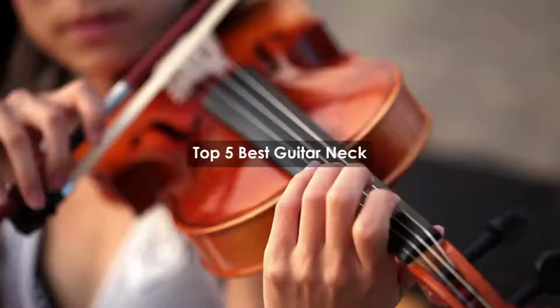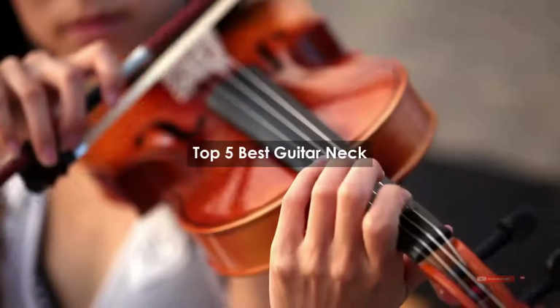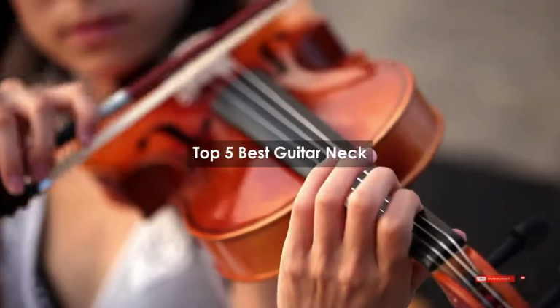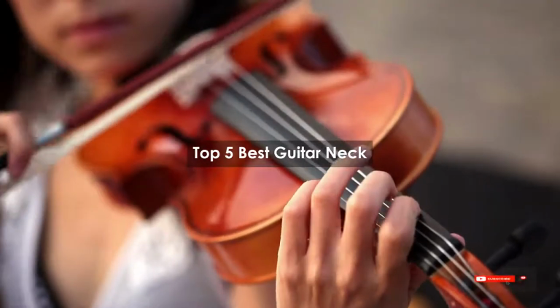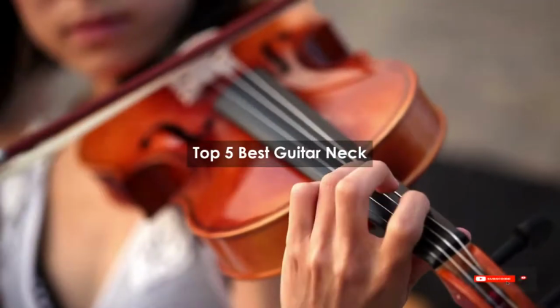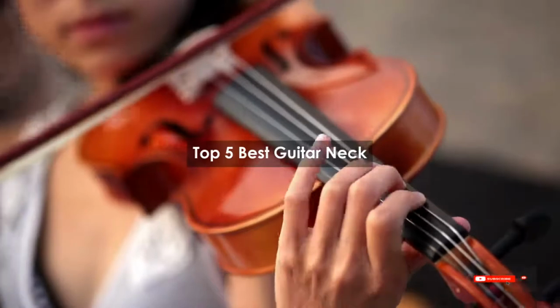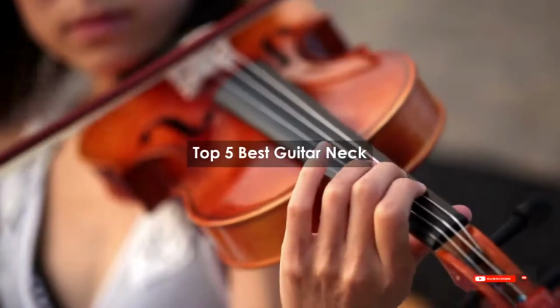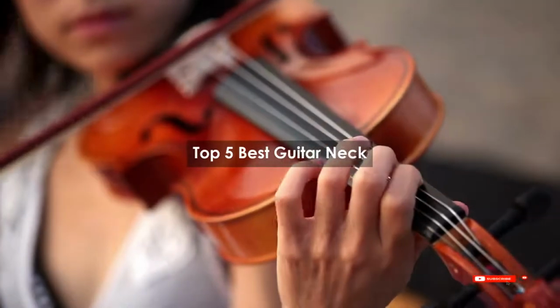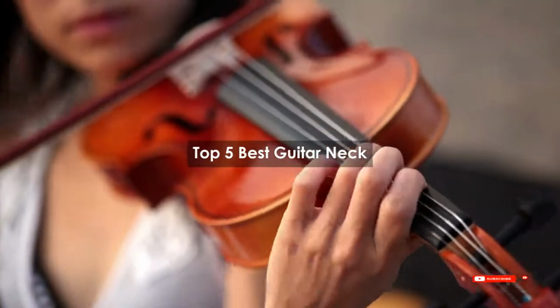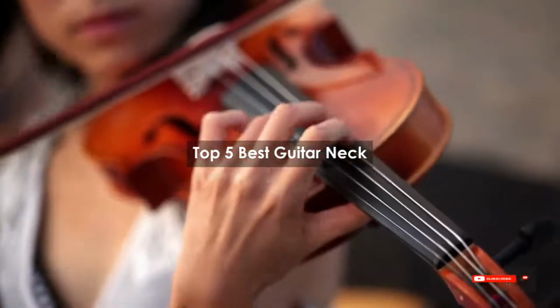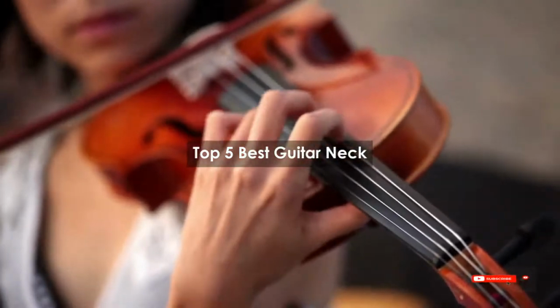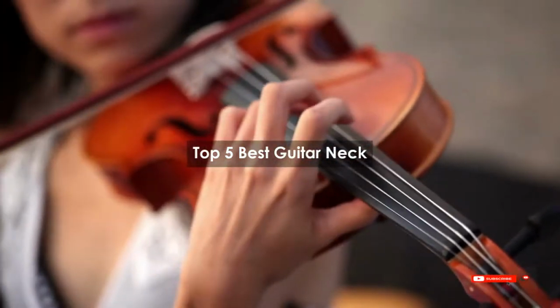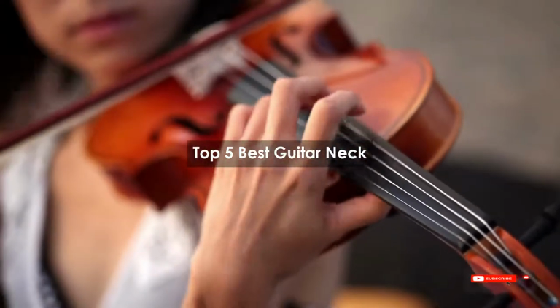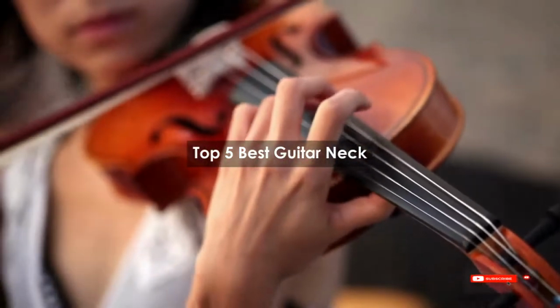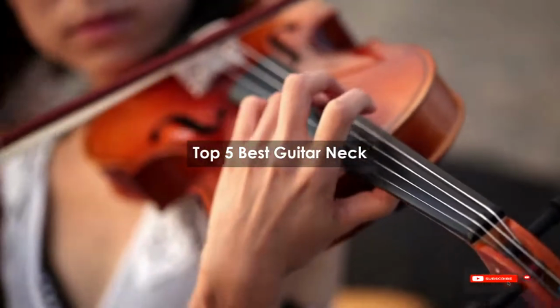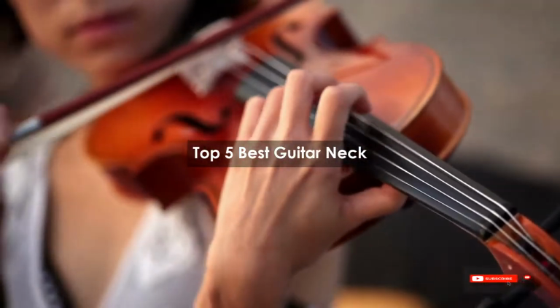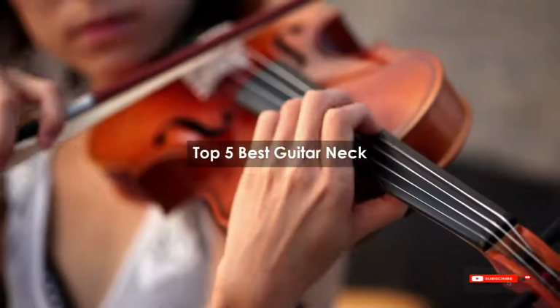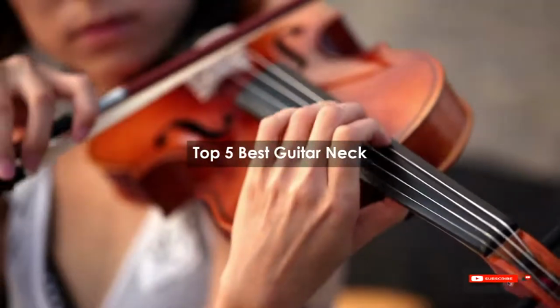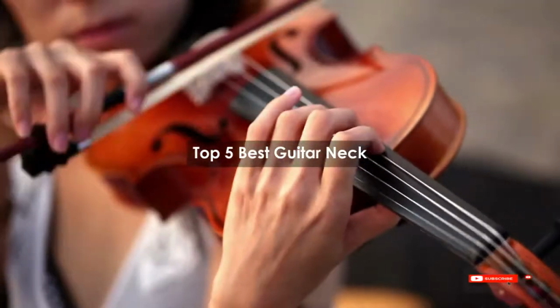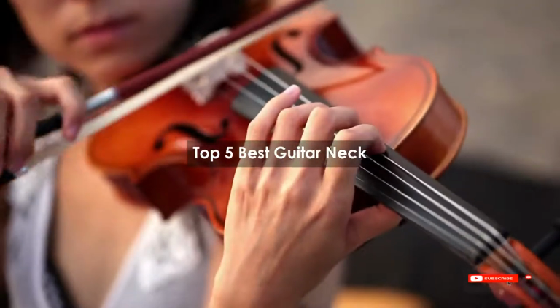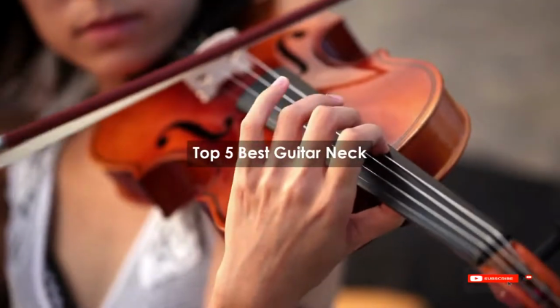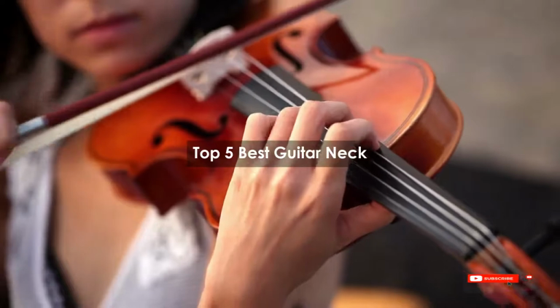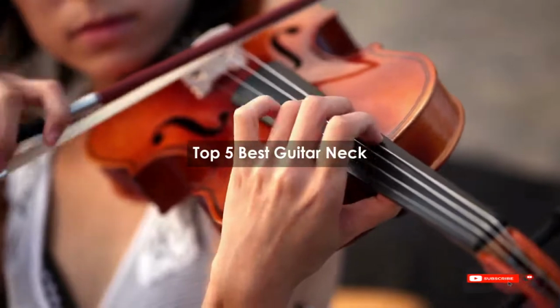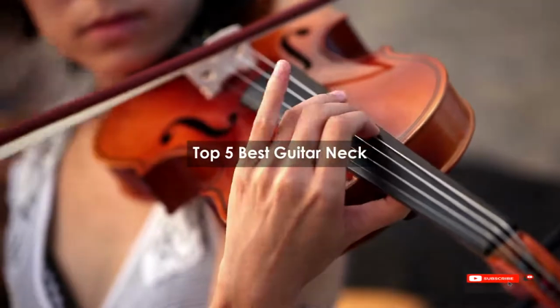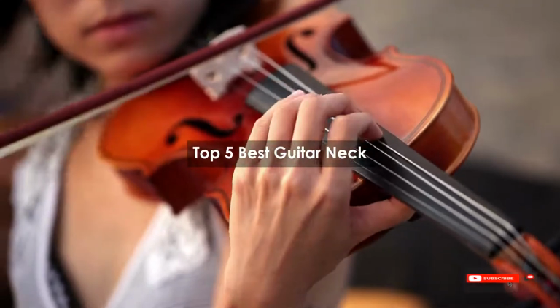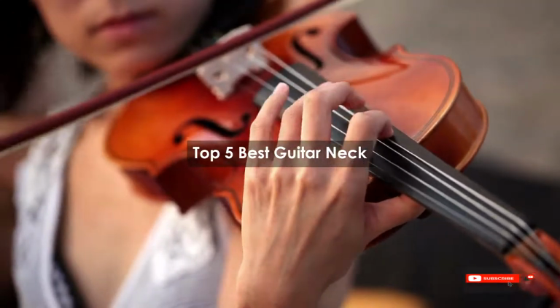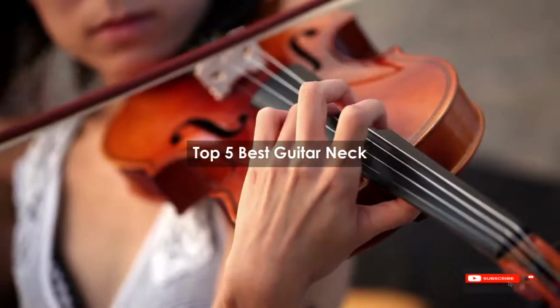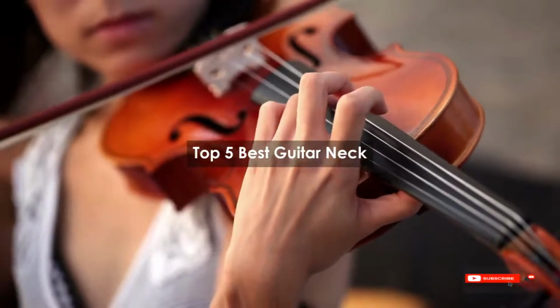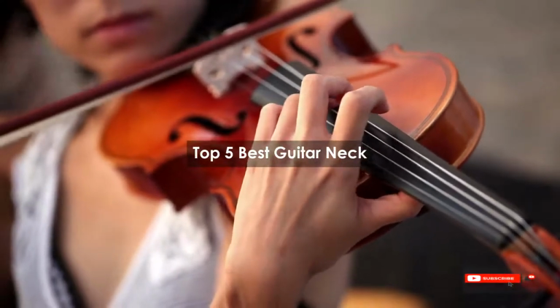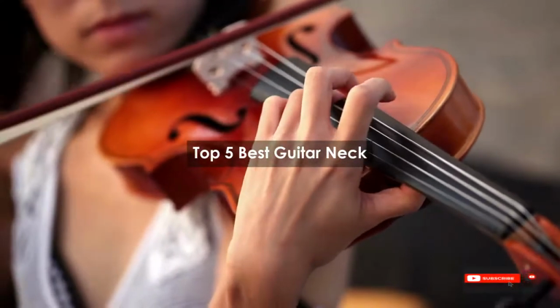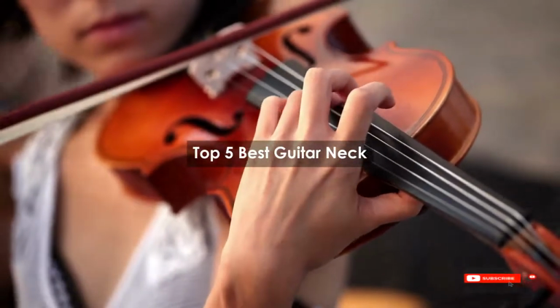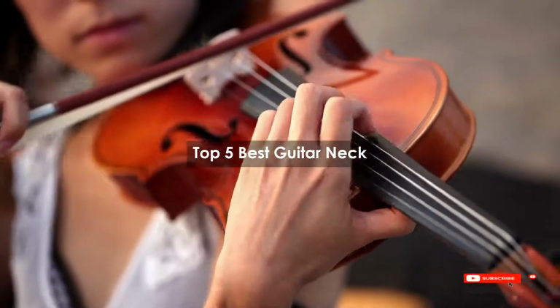Are you looking for the best guitar neck? We will review some of the guitar necks based on thousands of user ratings. Hope our top 5 best guitar neck list will be good for you.